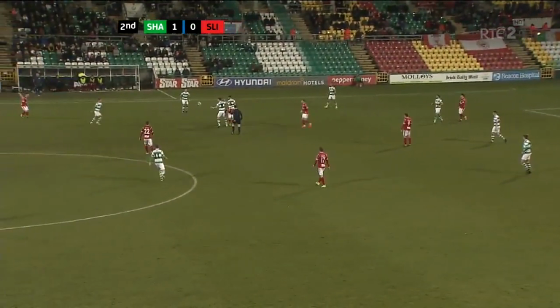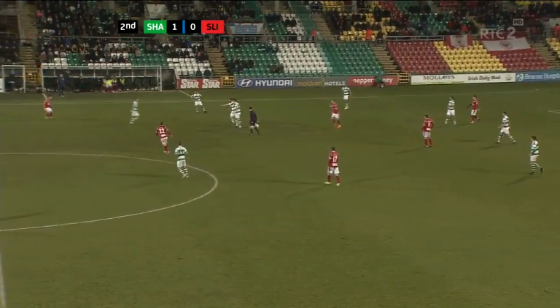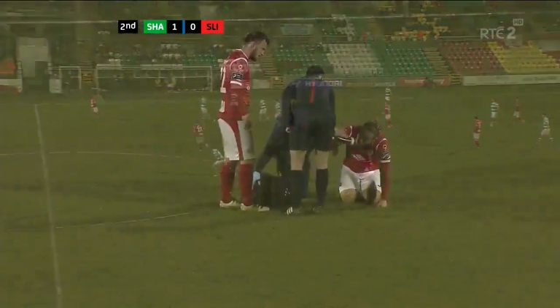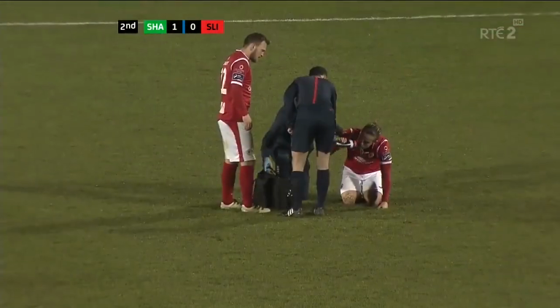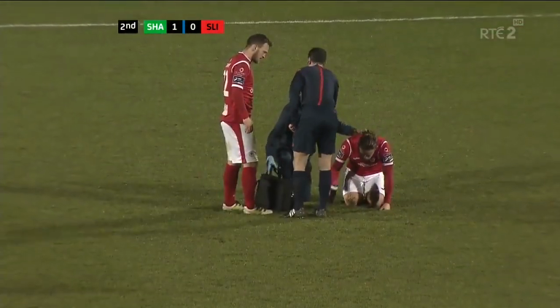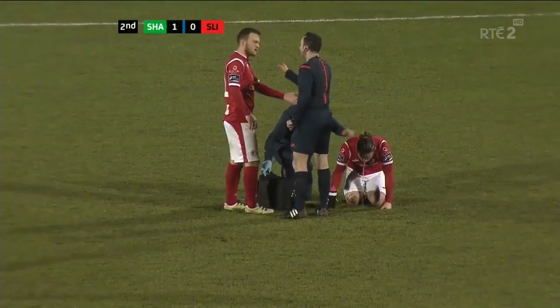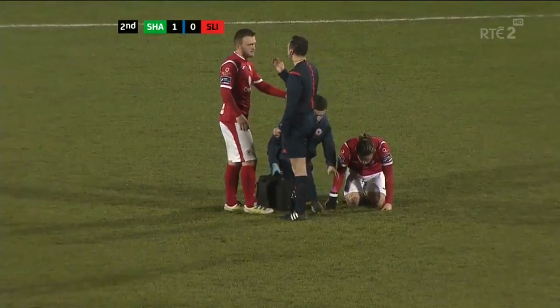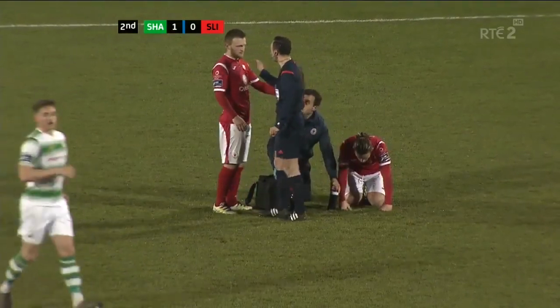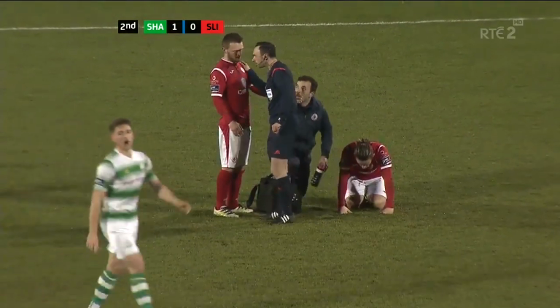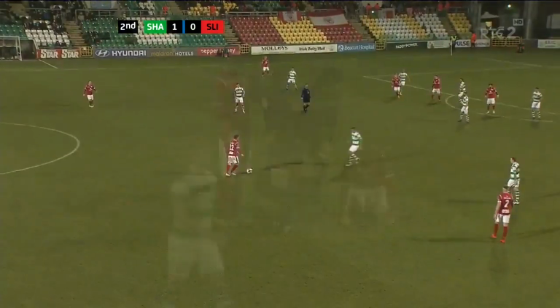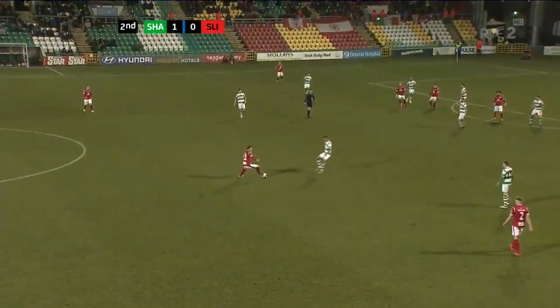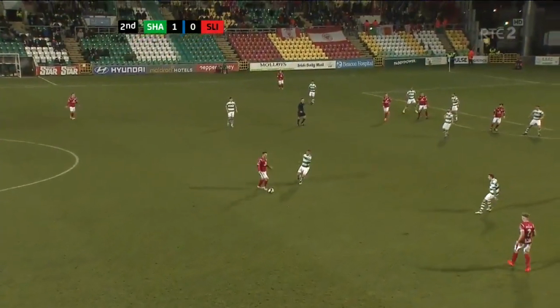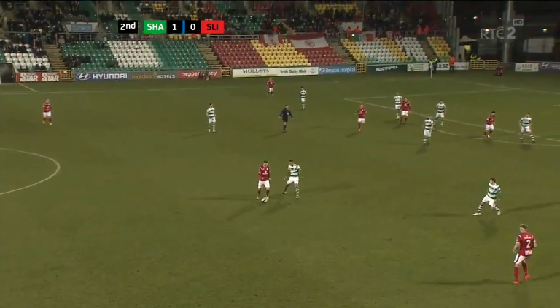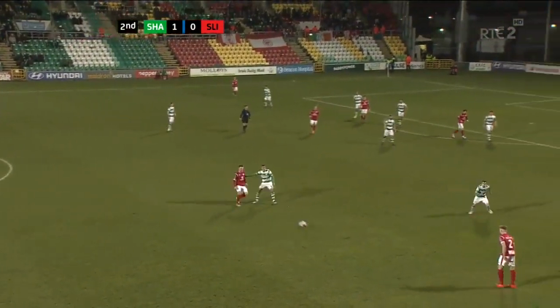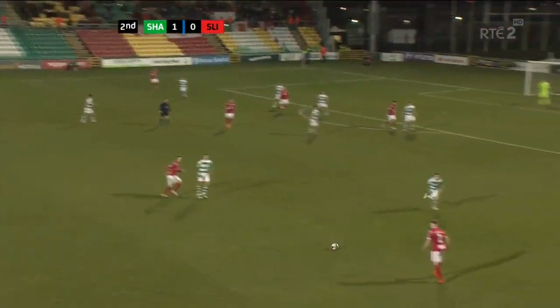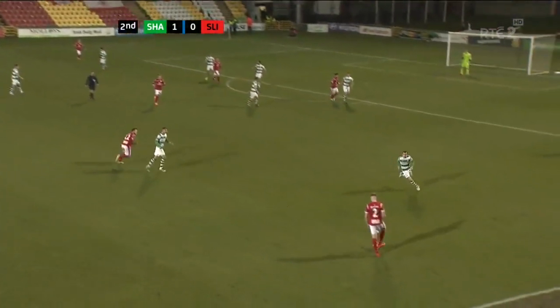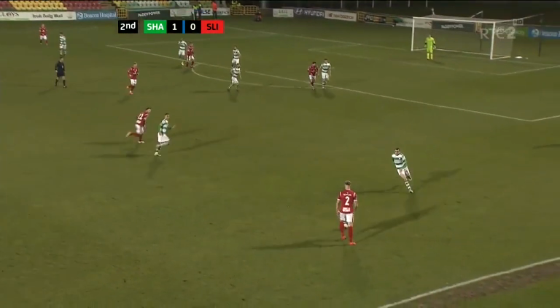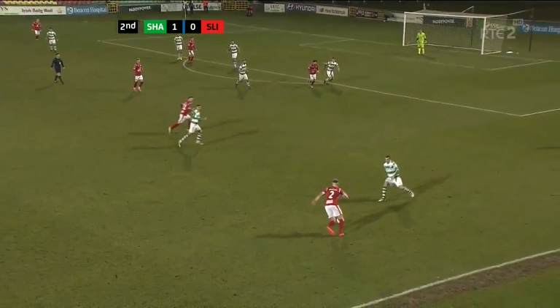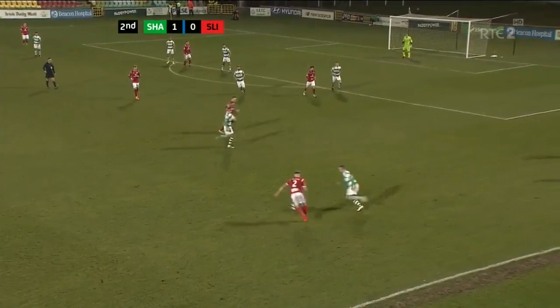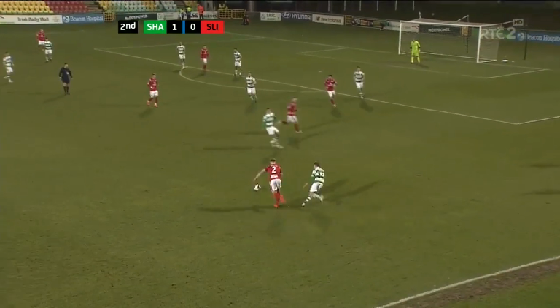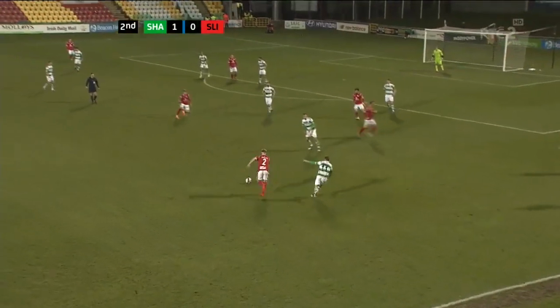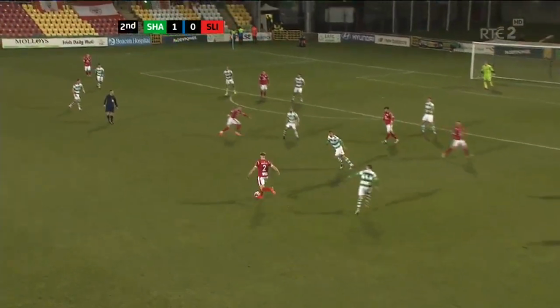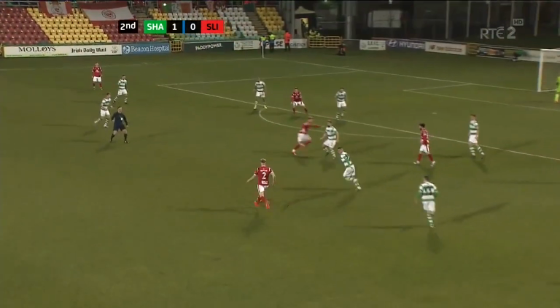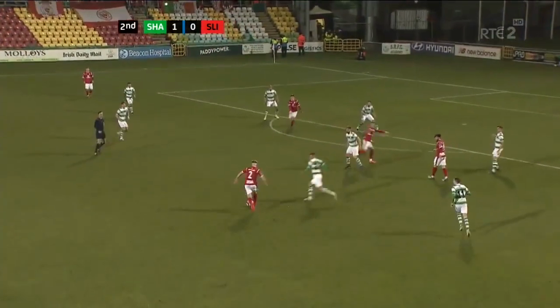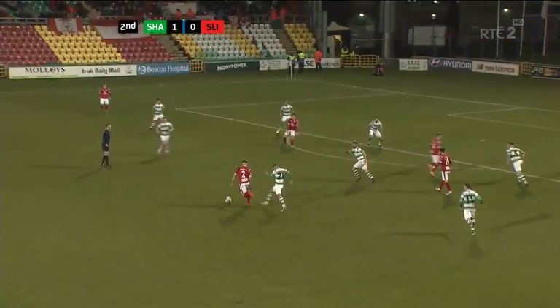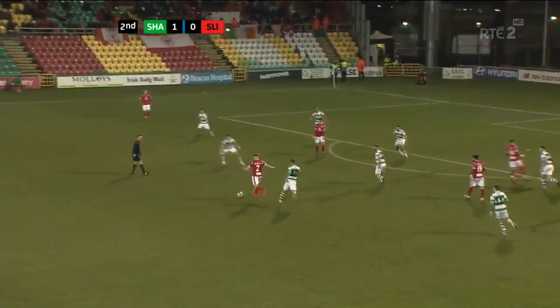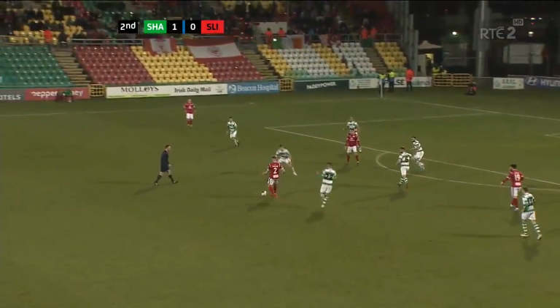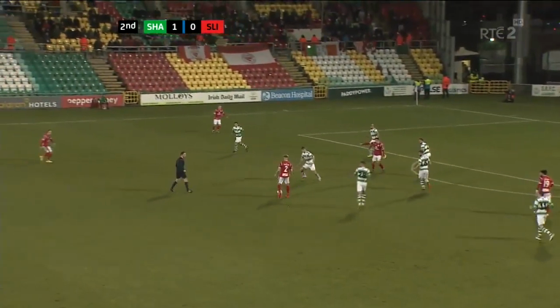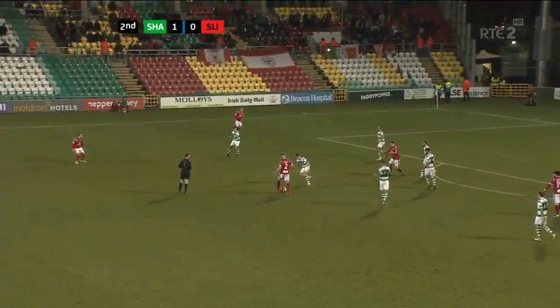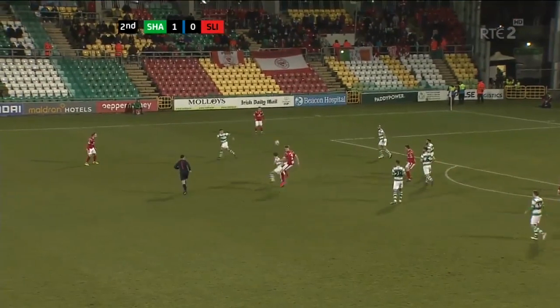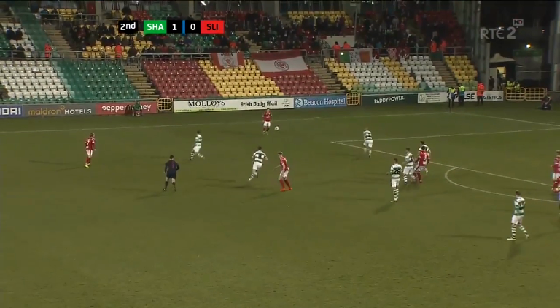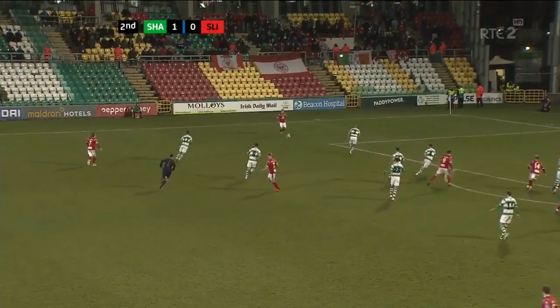Sligo Rovers agreed because Reece McCabe was down injured. David Cawley having a word with the referee, Neil Doyle. Here's Gary Boylan, checking away from Sean Kavanaugh initially and also from Graham Burke.